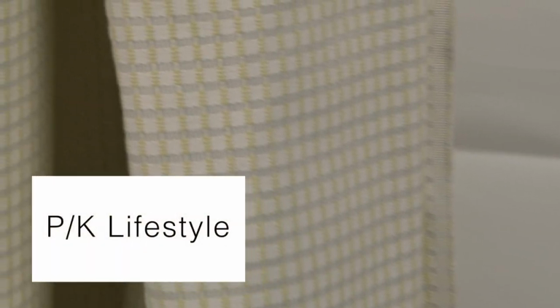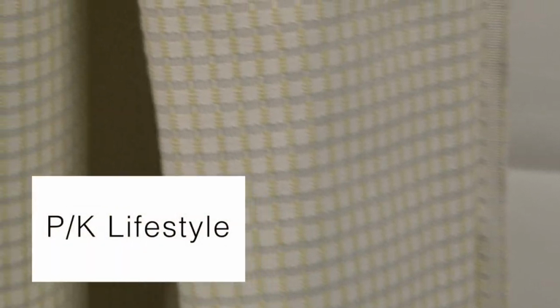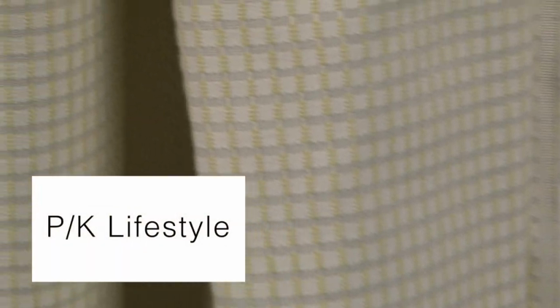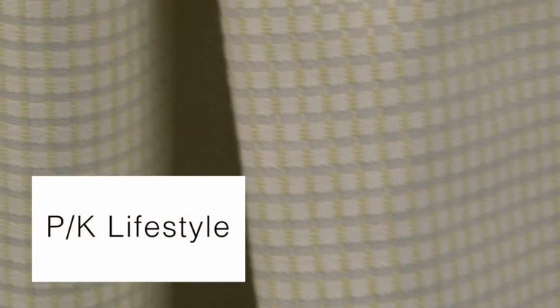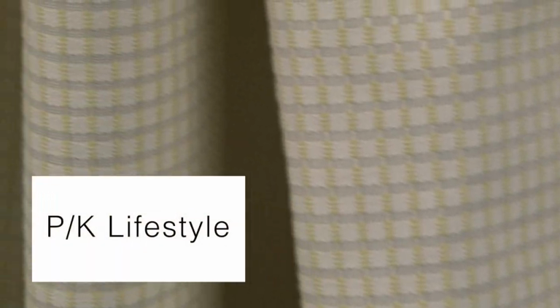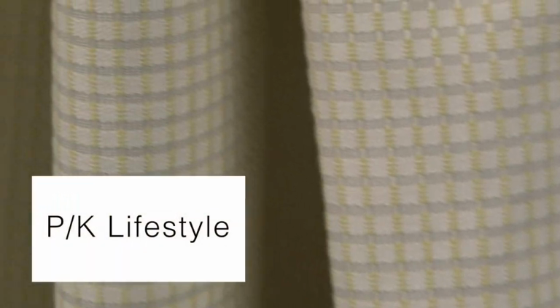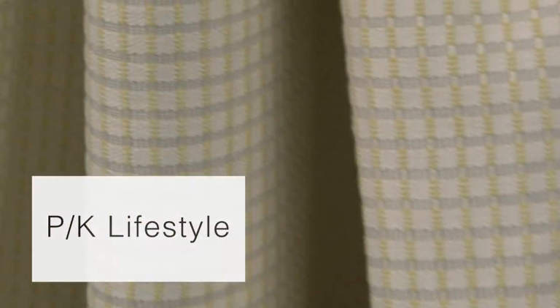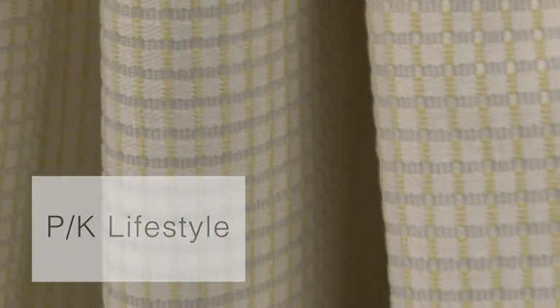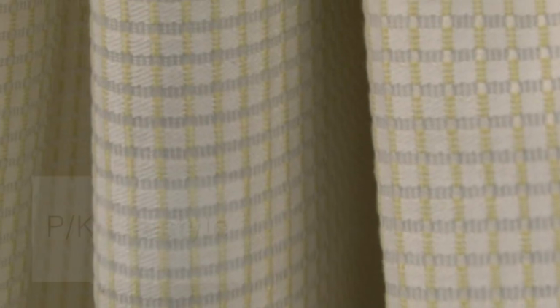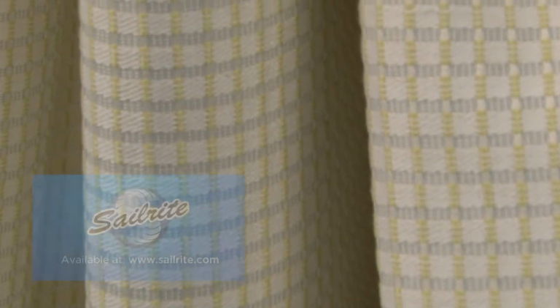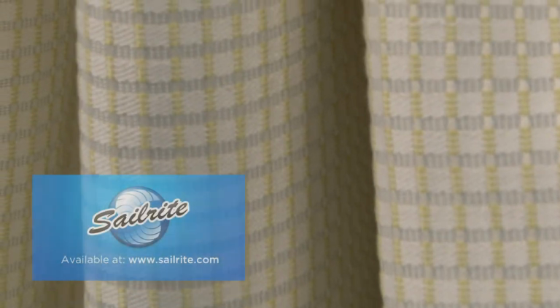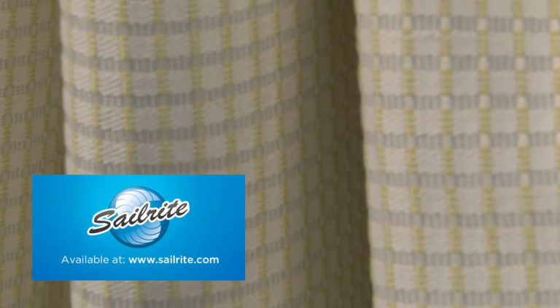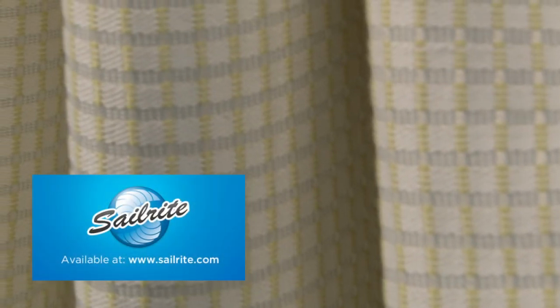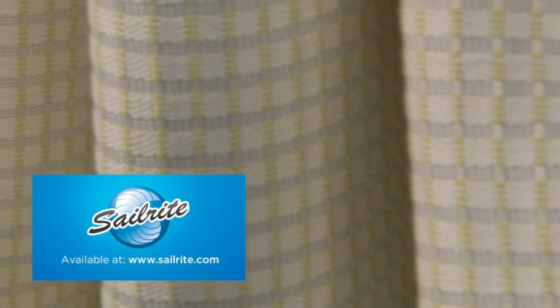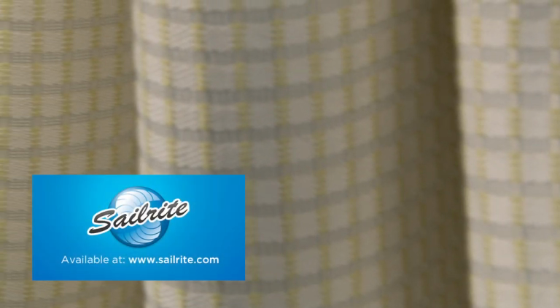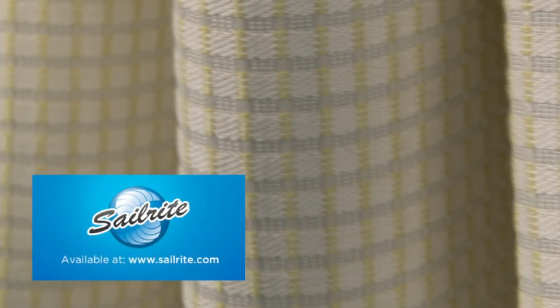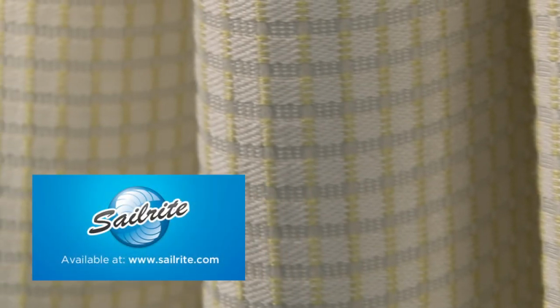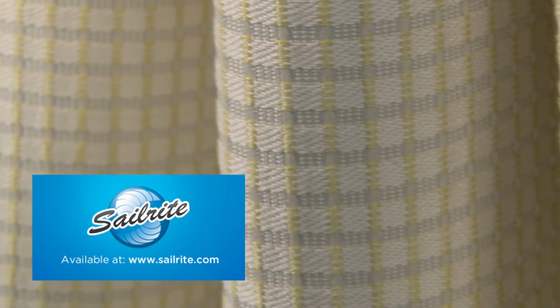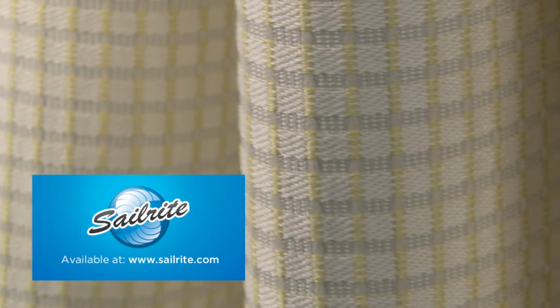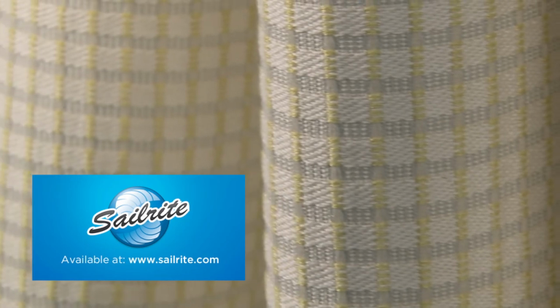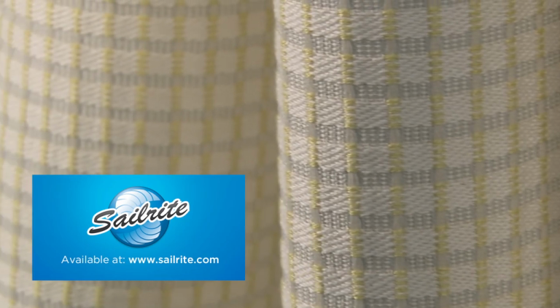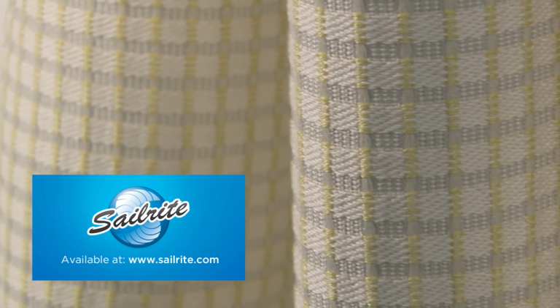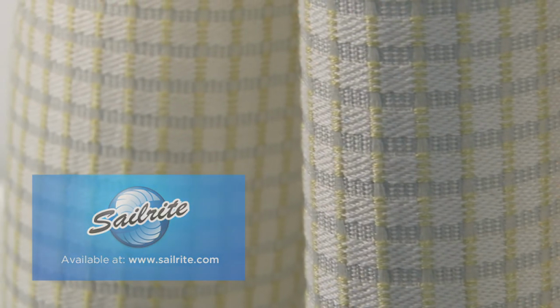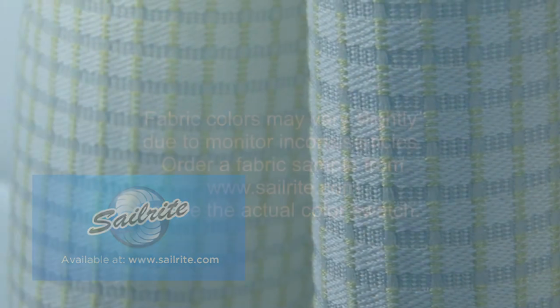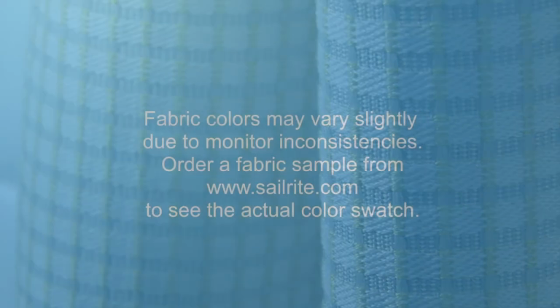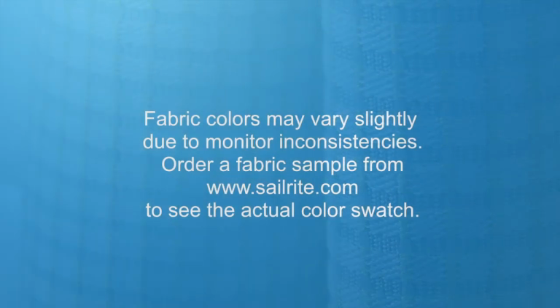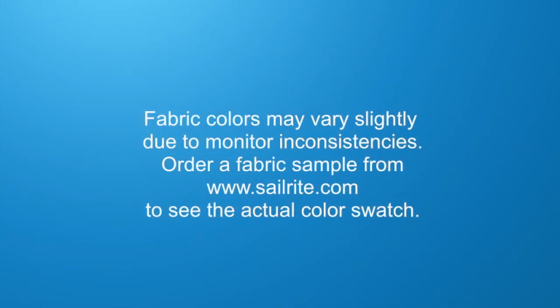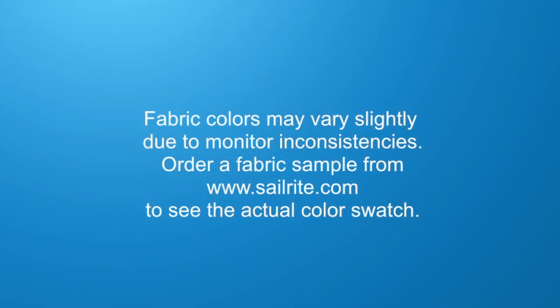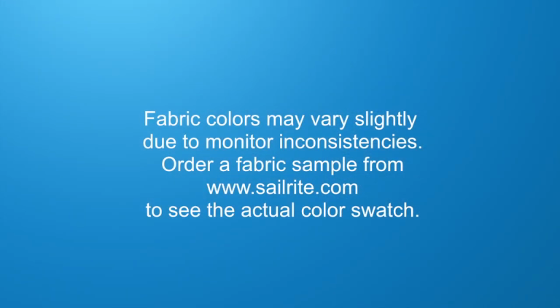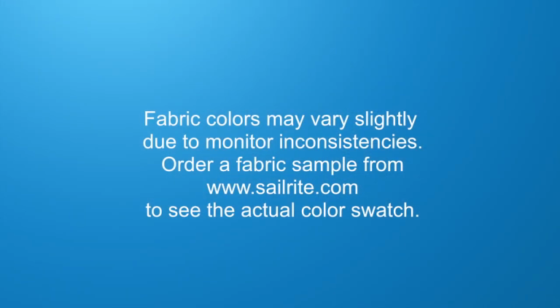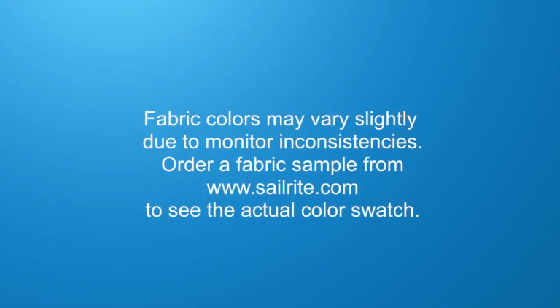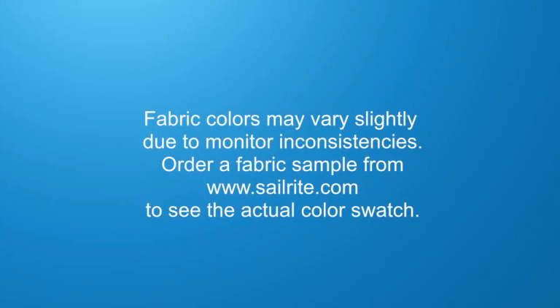PK Lifestyles Fabrics are perfect for window treatments, bed skirts, duvet covers, pillow shams, accent pillows, slipcovers, upholstery, and more.